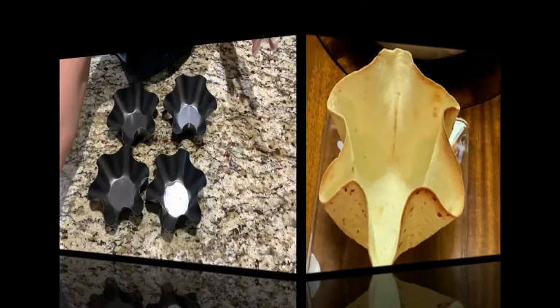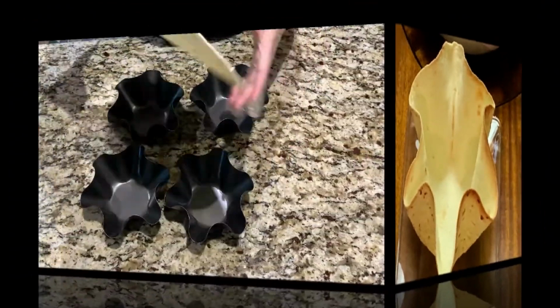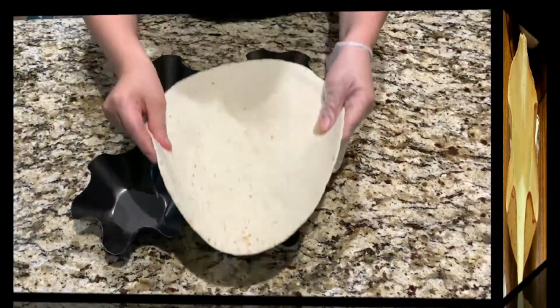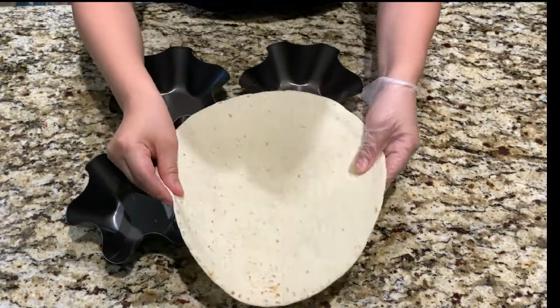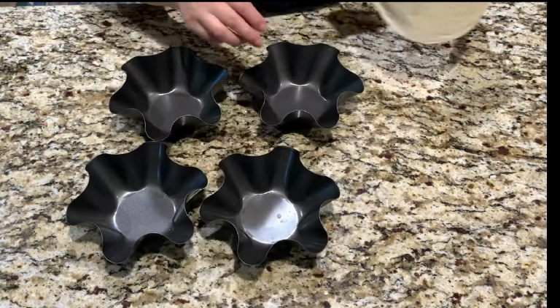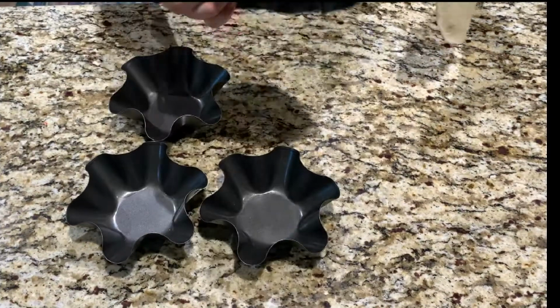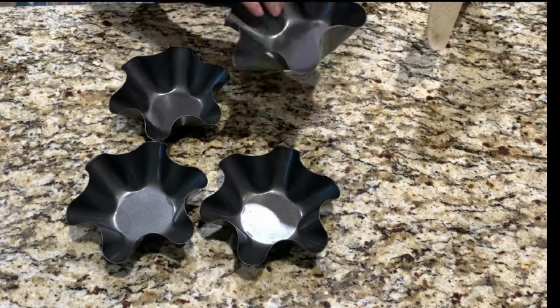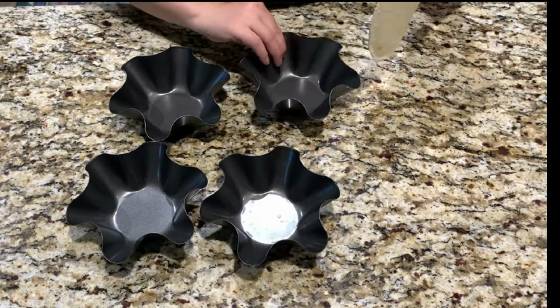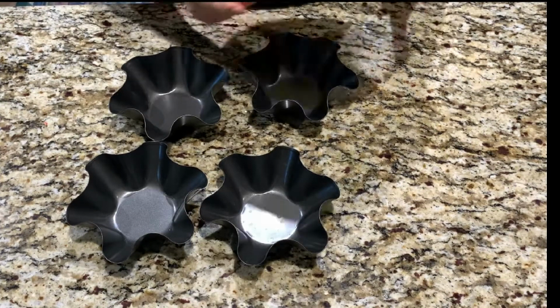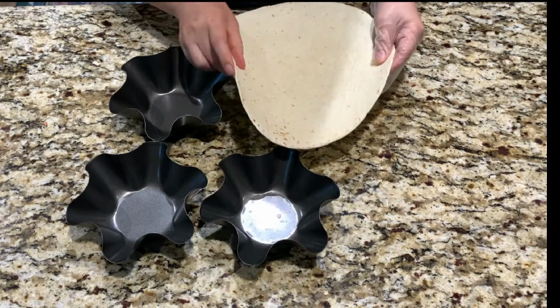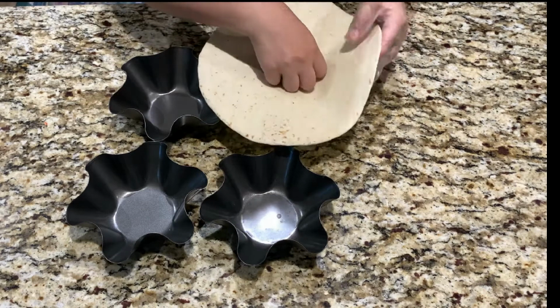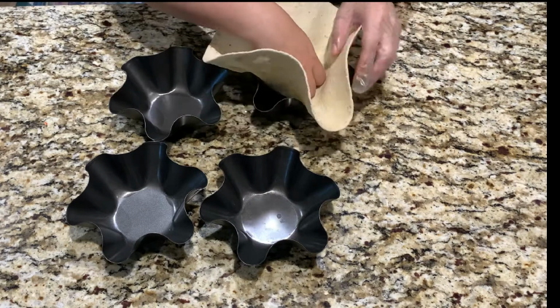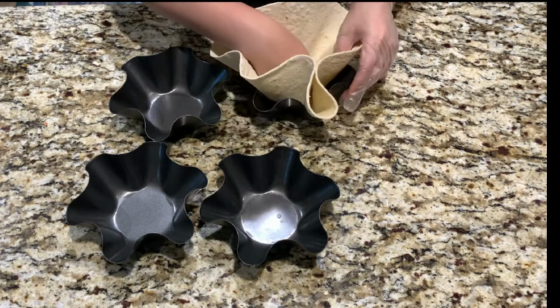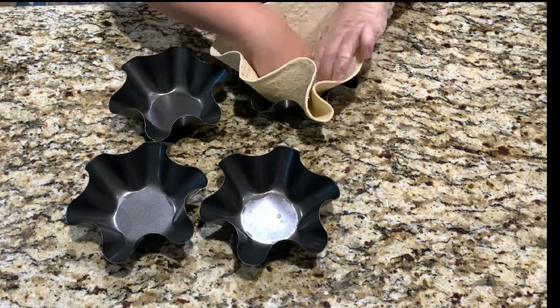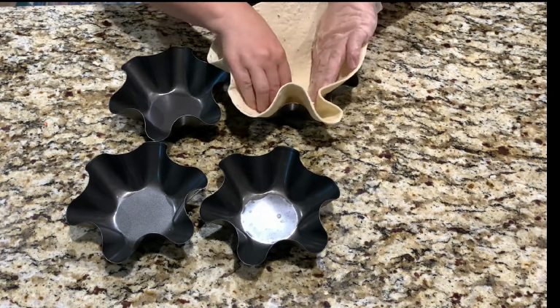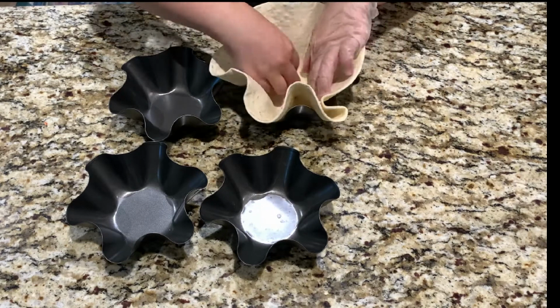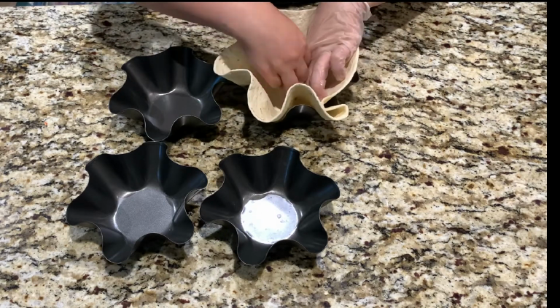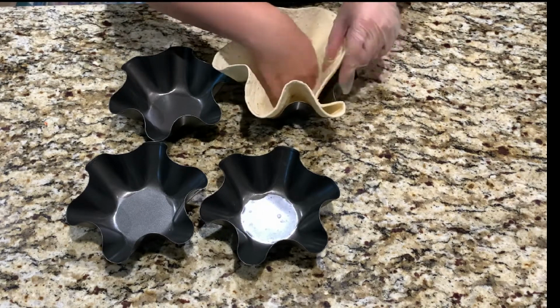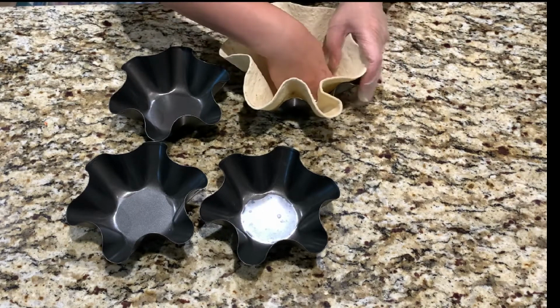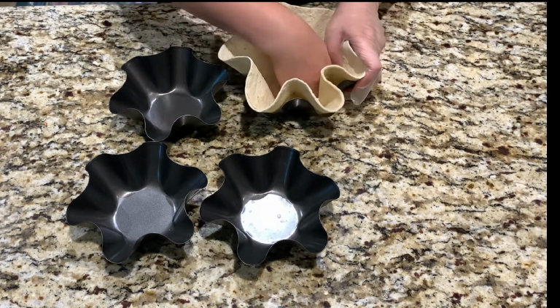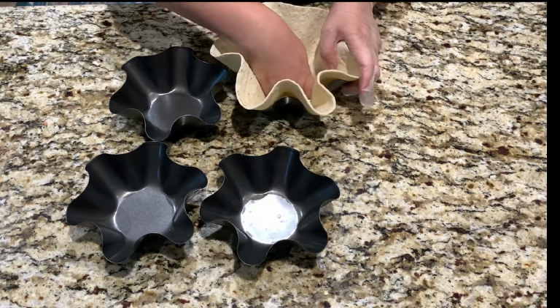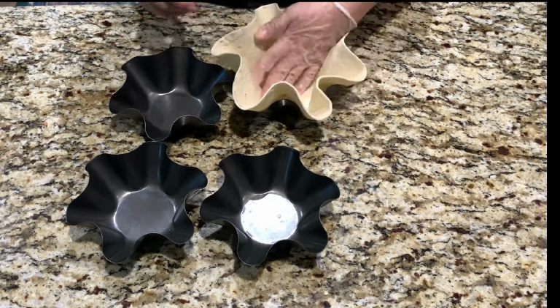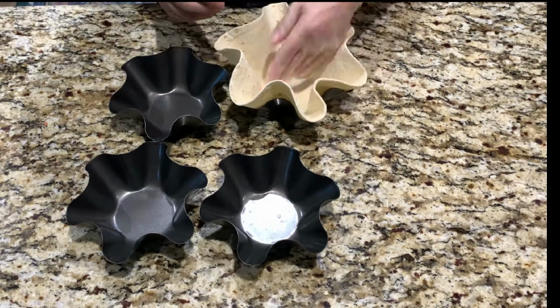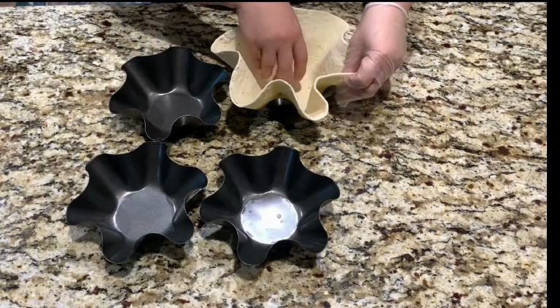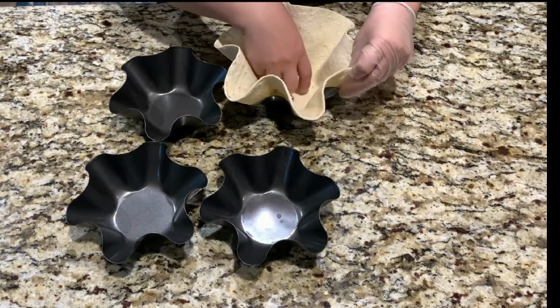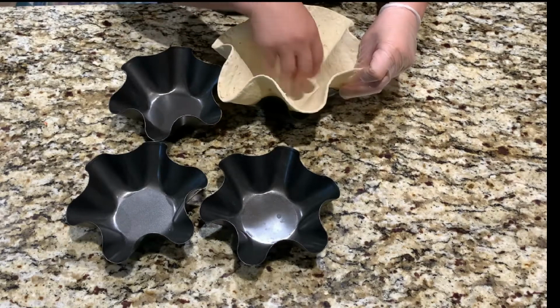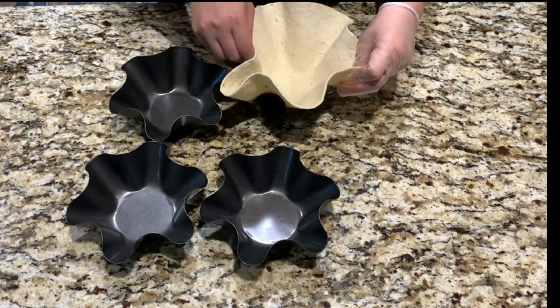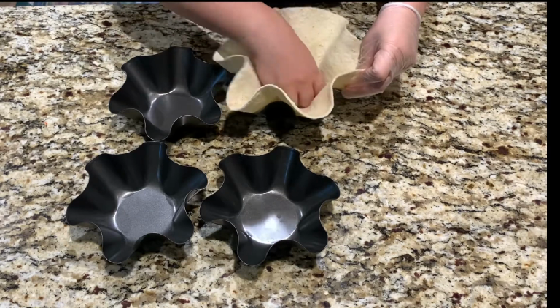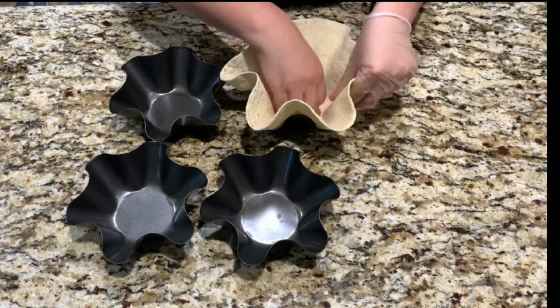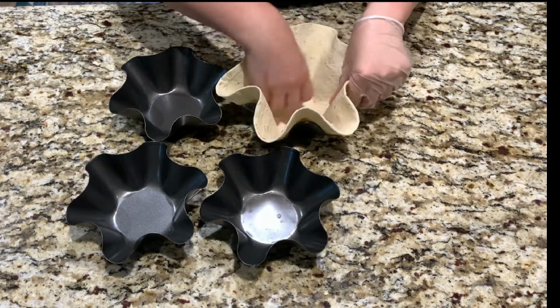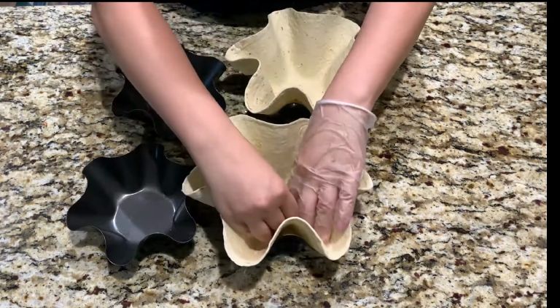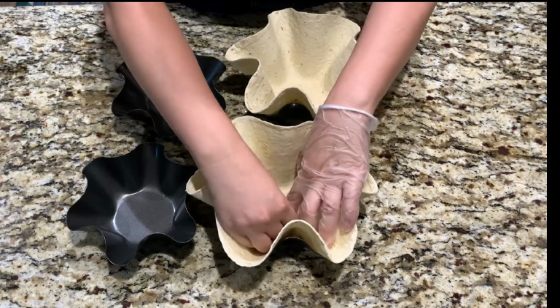I'm using burrito non-stick pans to form my burrito bowls just like this. Make sure the shiny side is facing up.